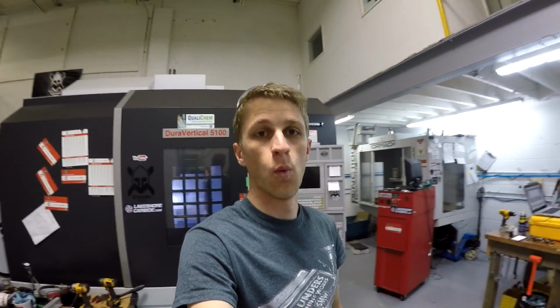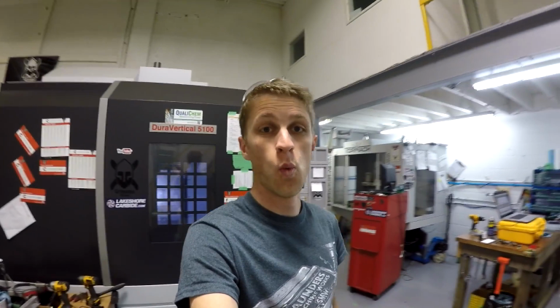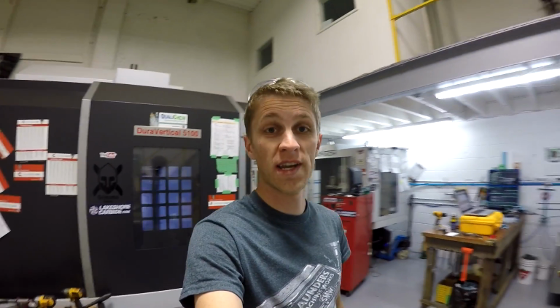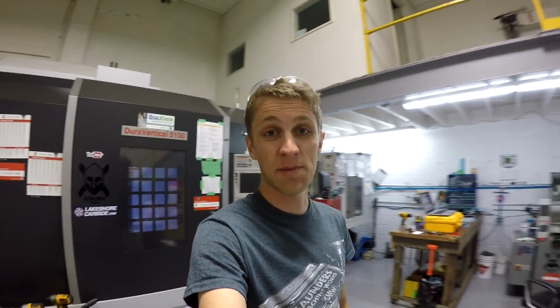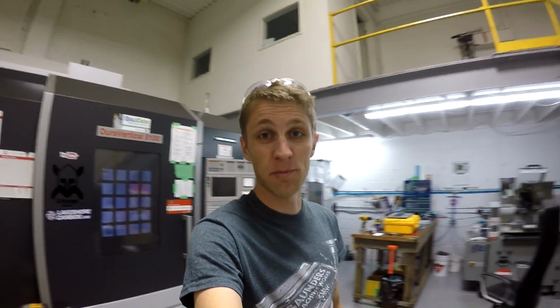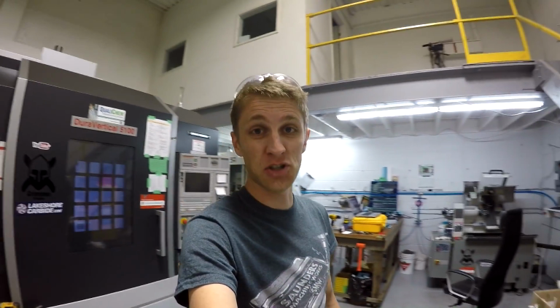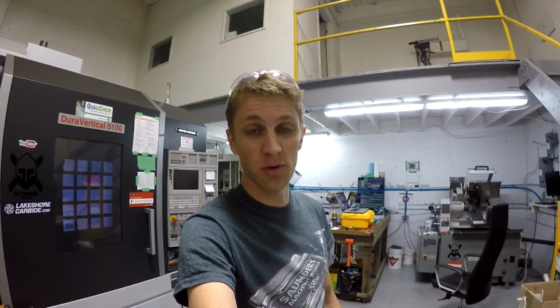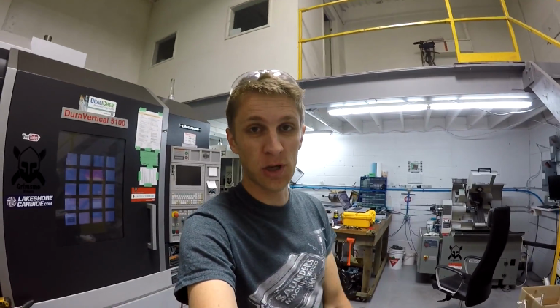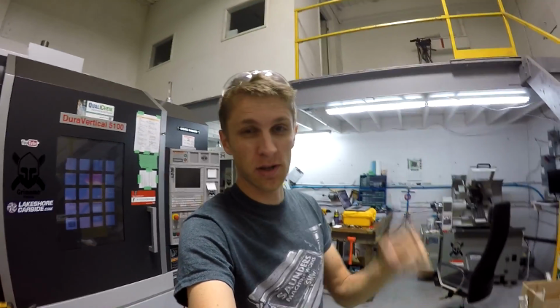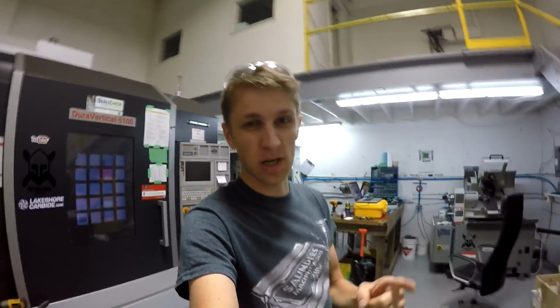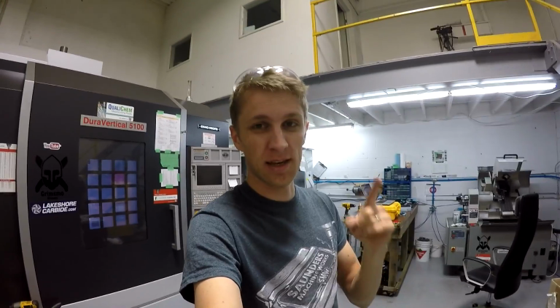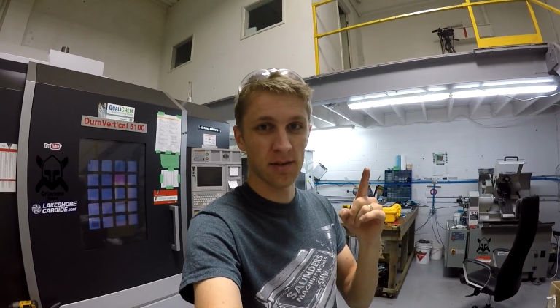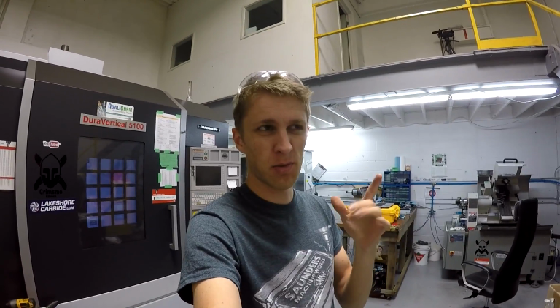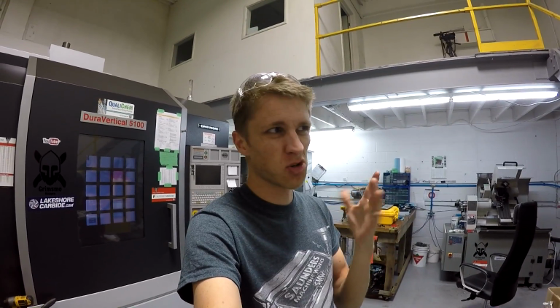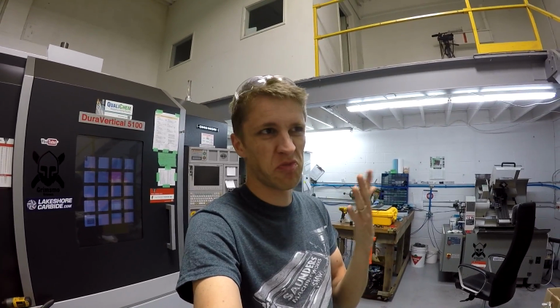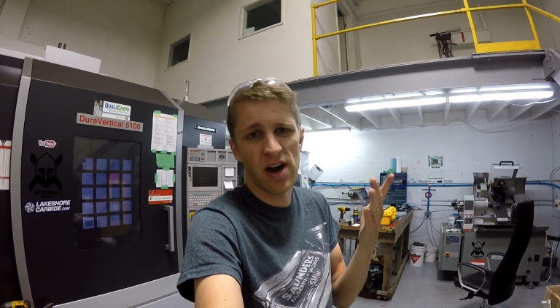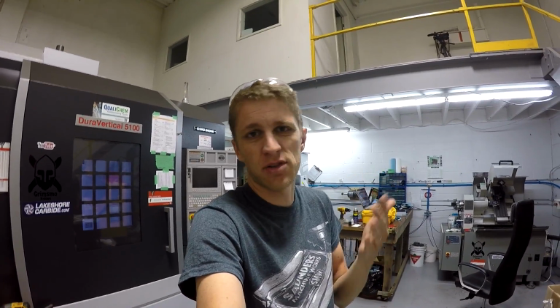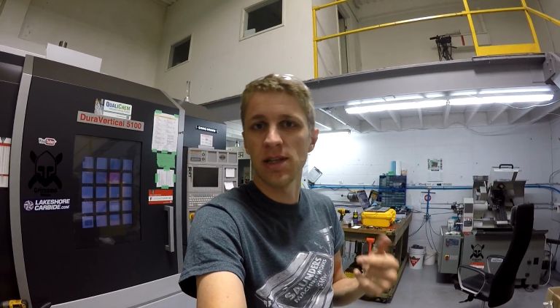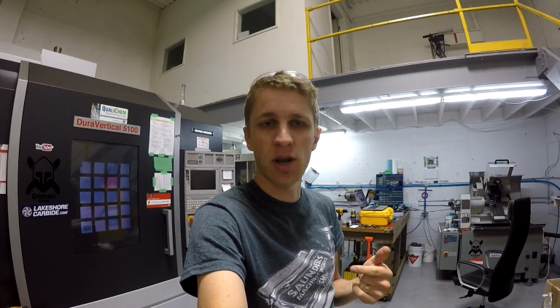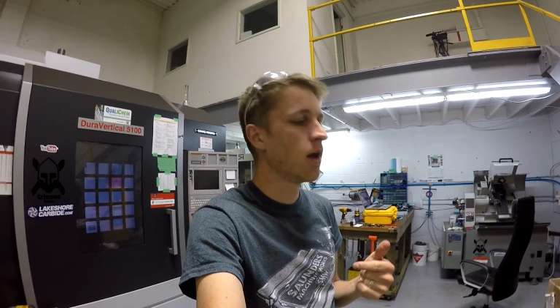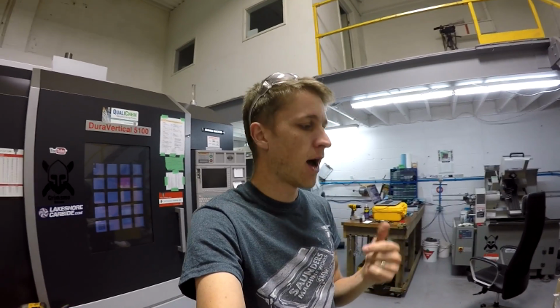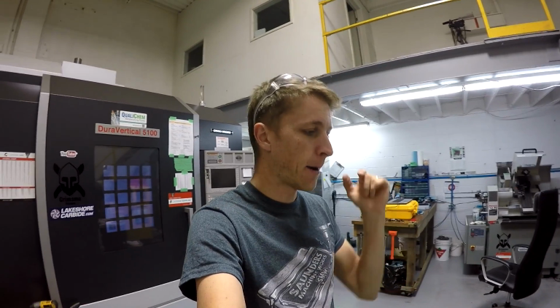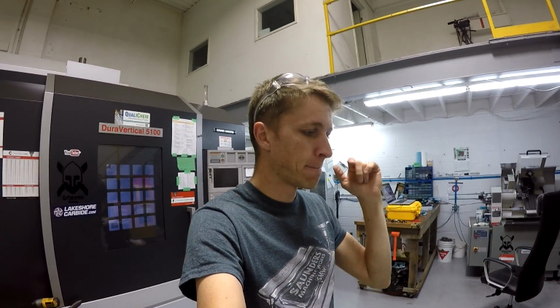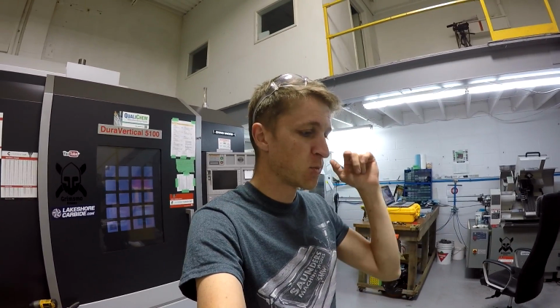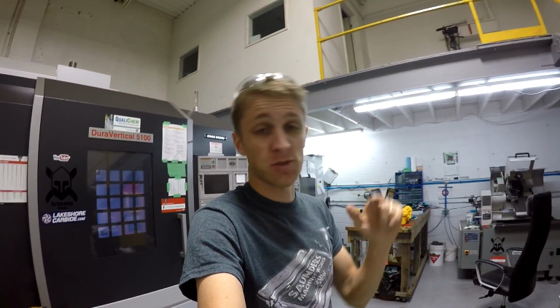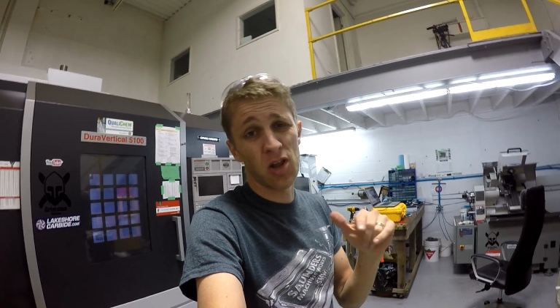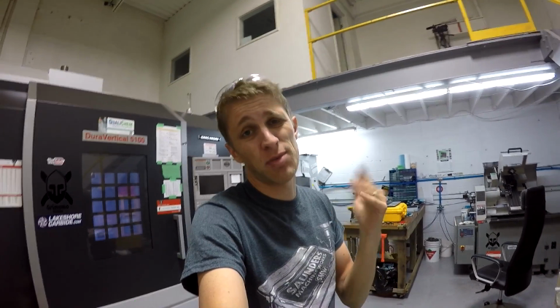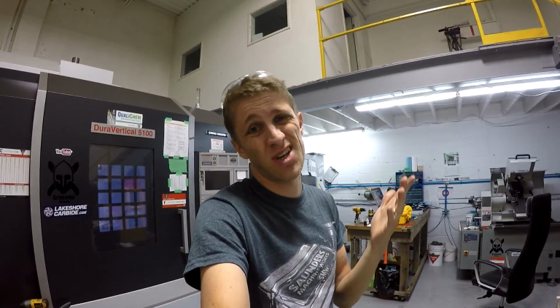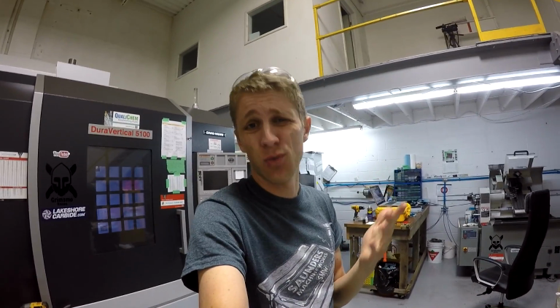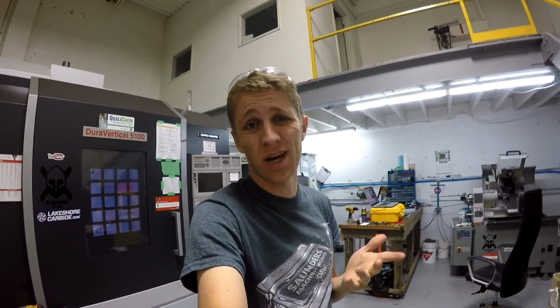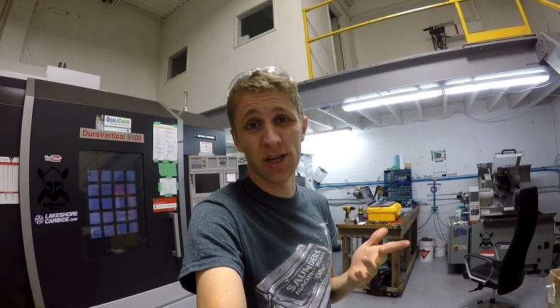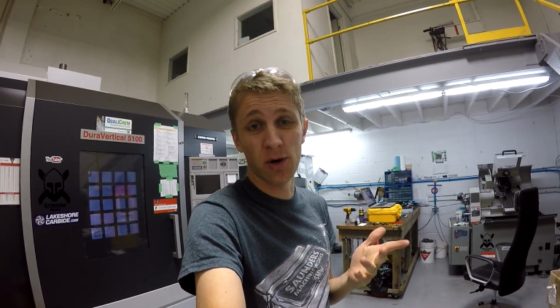What is up everybody? John Grimmsmo here. It is Monday, September 5th, Labor Day. It's supposed to be a holiday, but you know, when you gotta work, you gotta work.